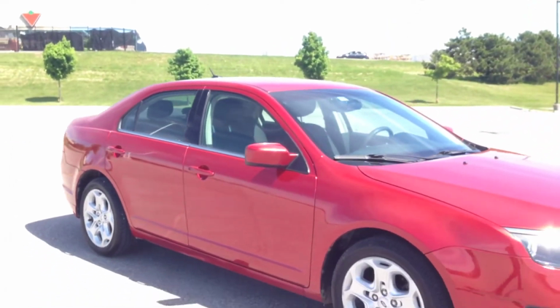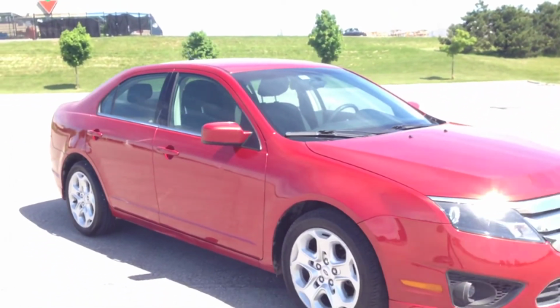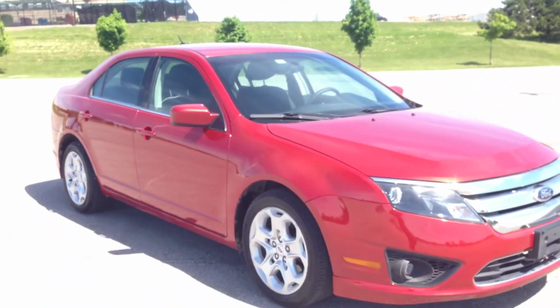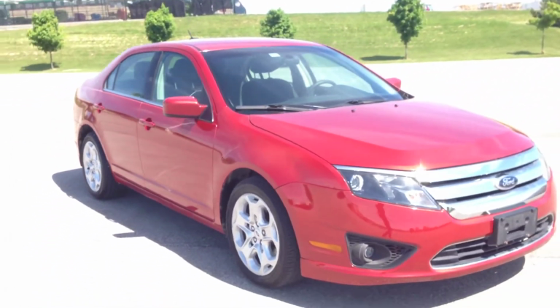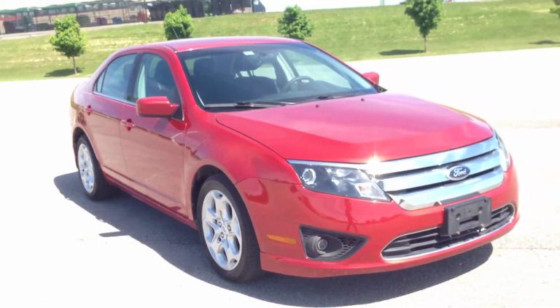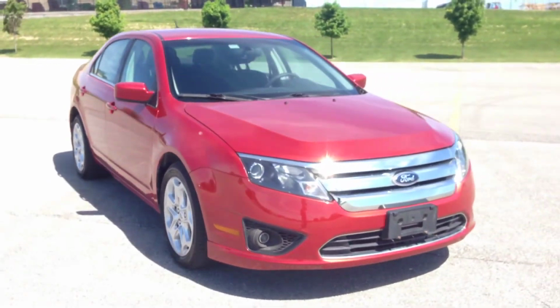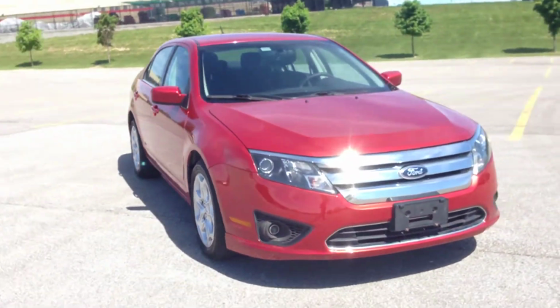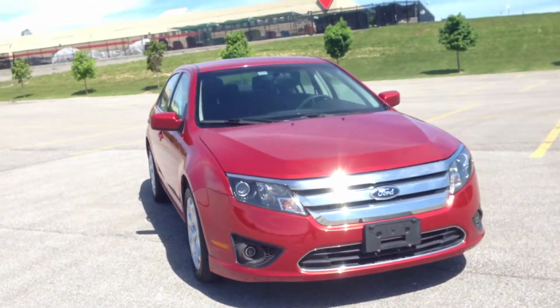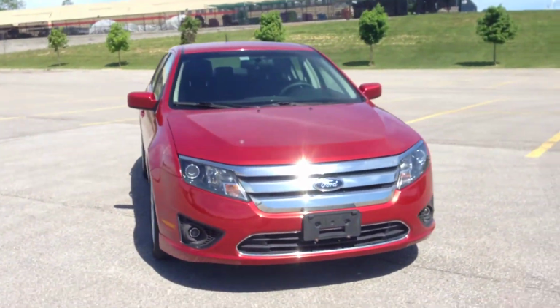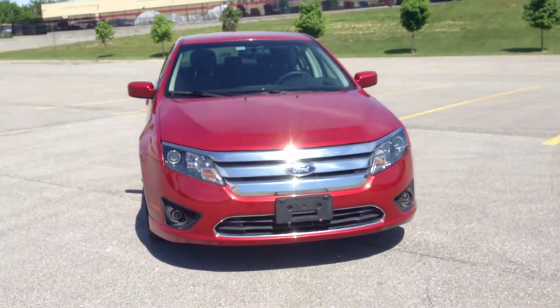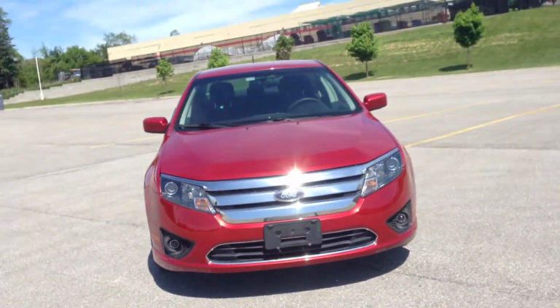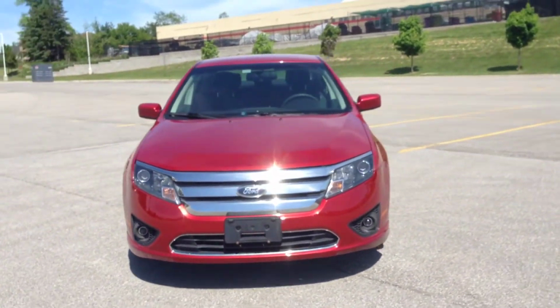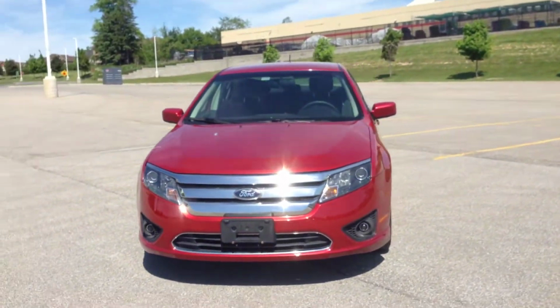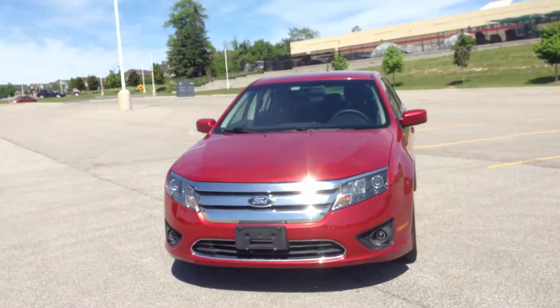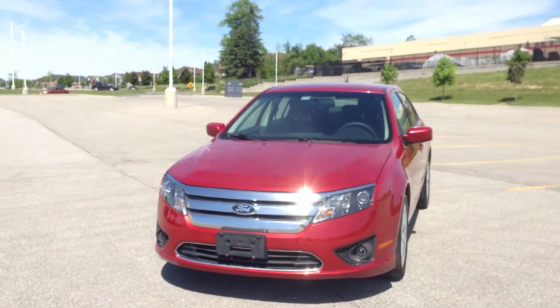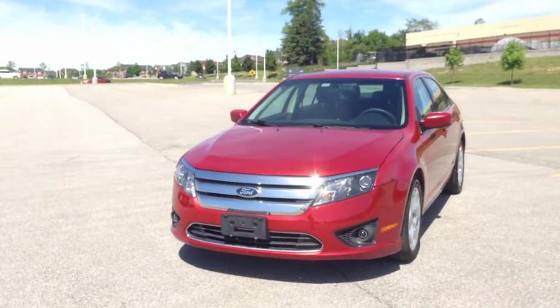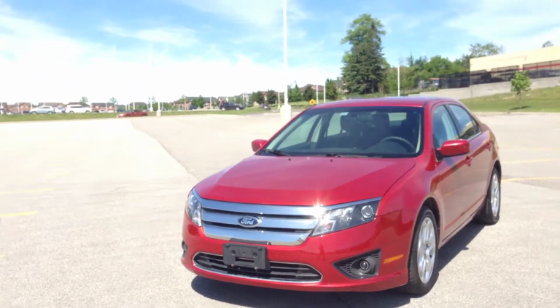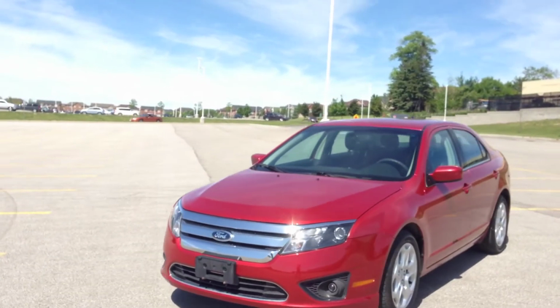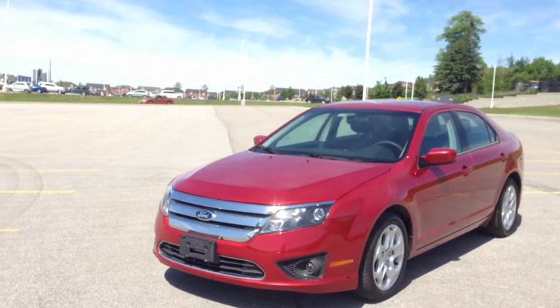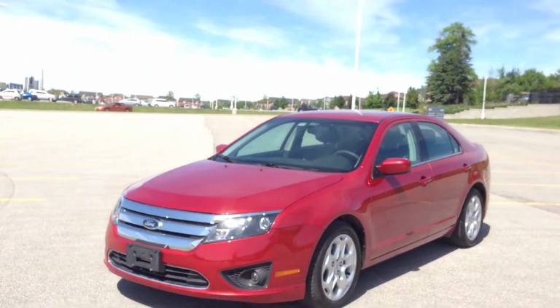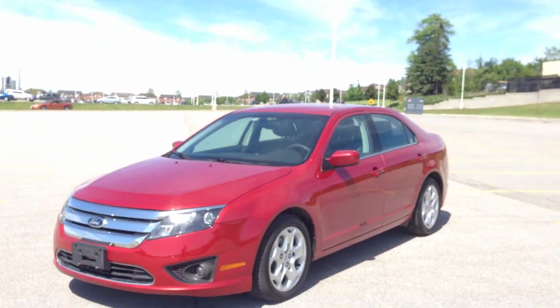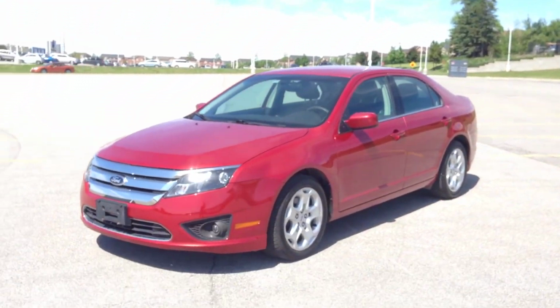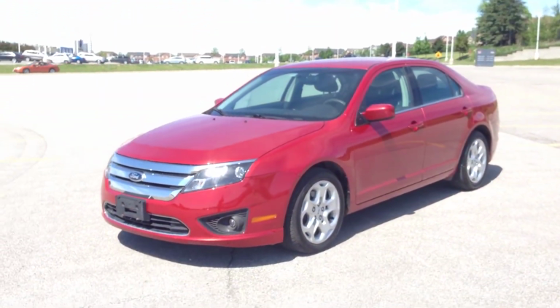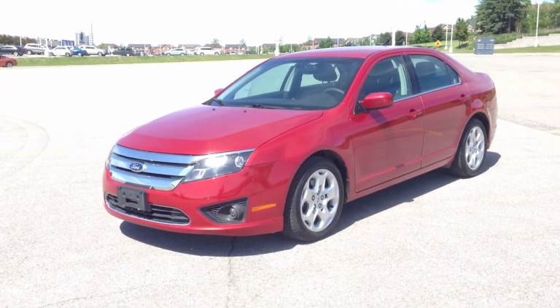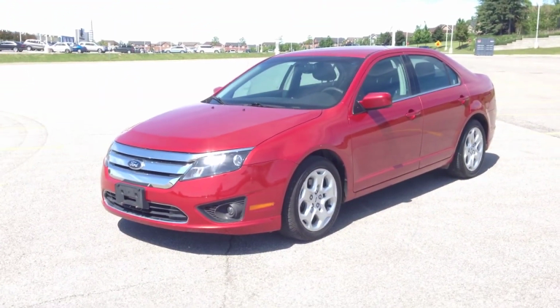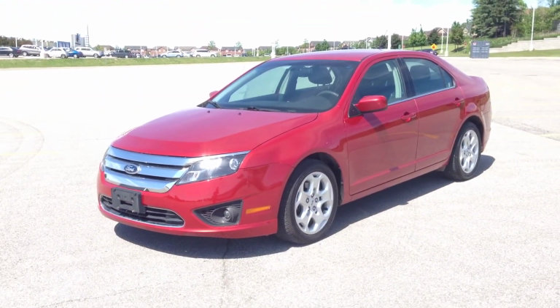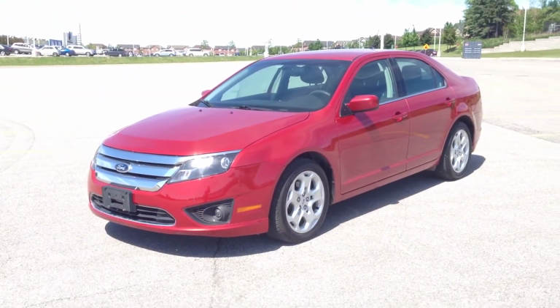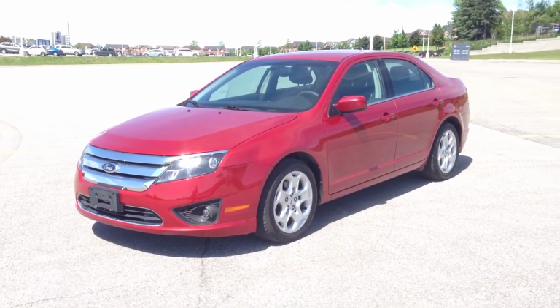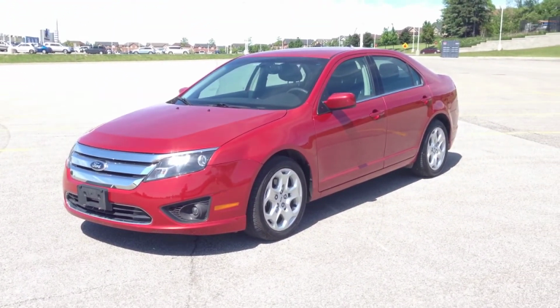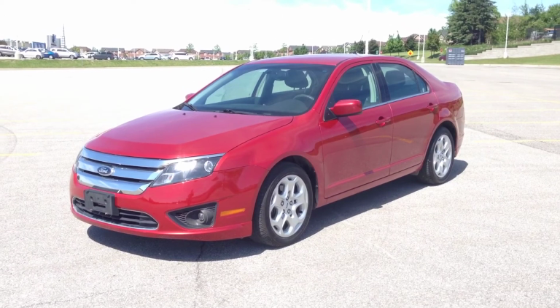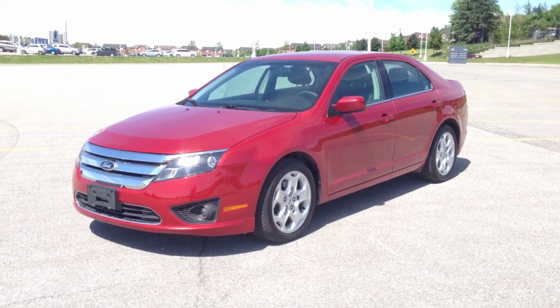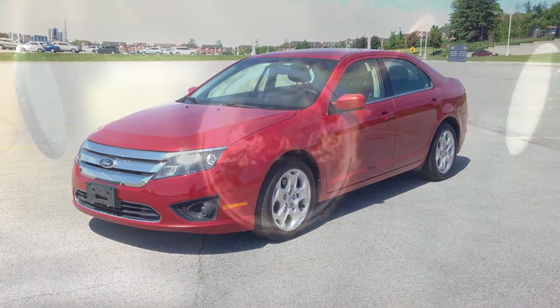Come in to McIver Dodge Jeep to check it out. We're located at 17615 Yonge Street in Newmarket, Ontario, right across from Upper Canada Mall. Call us at 1-800-803-8831 or visit us online at www.McIverDodgeJeep.com. Thanks guys!